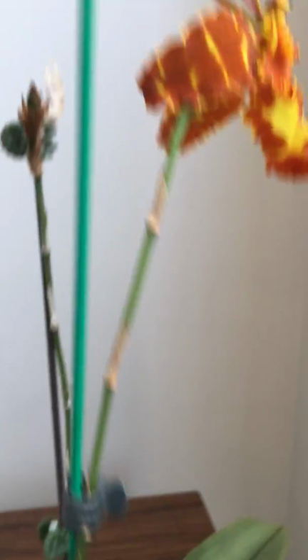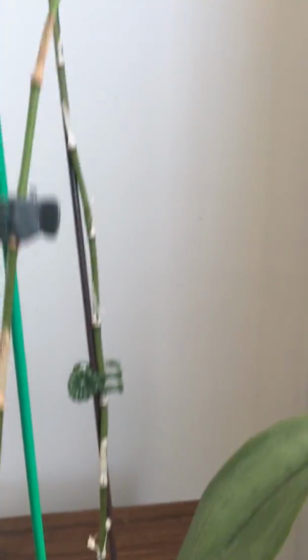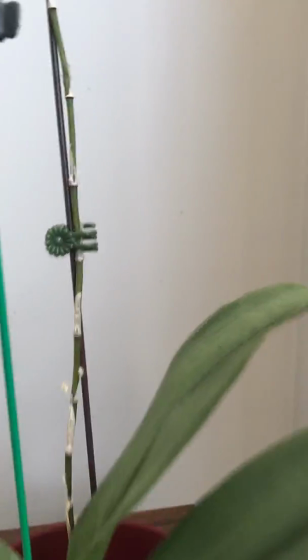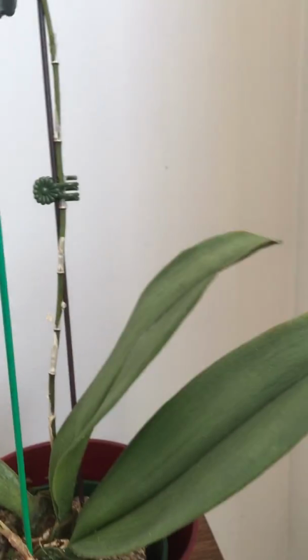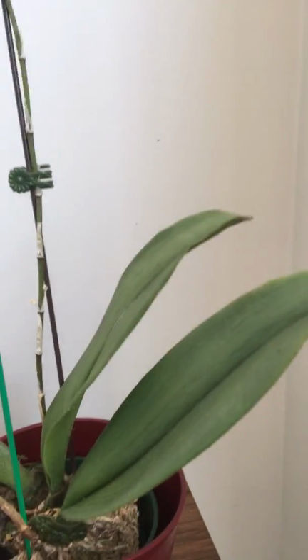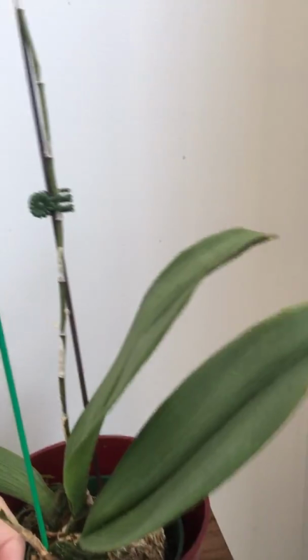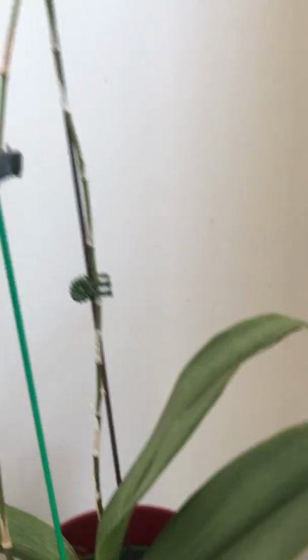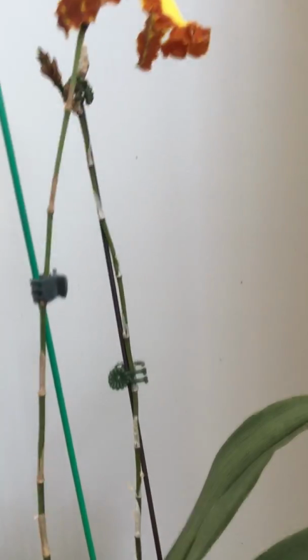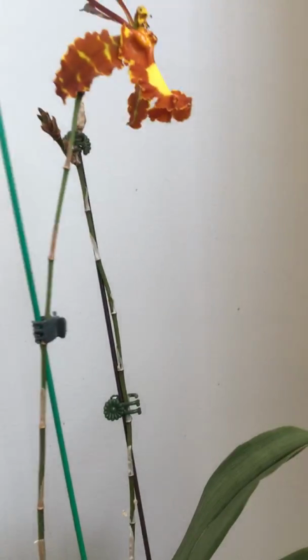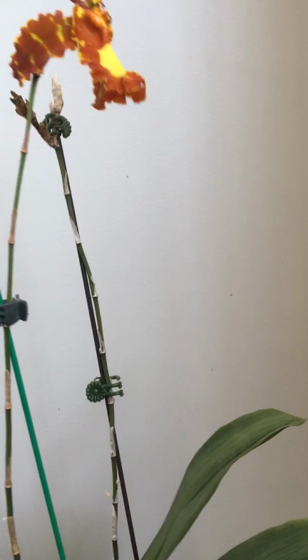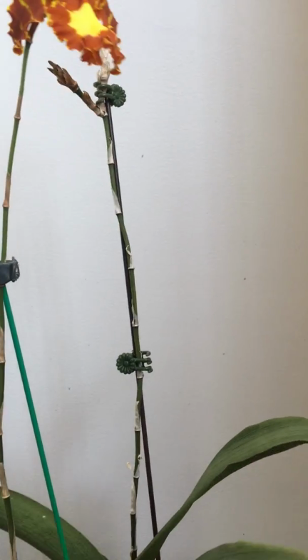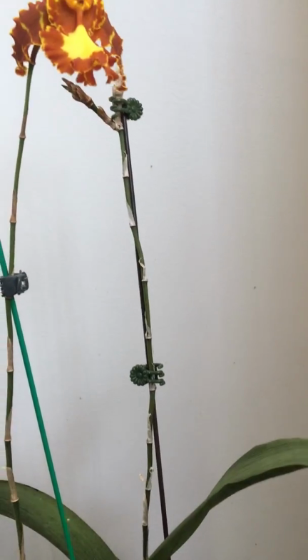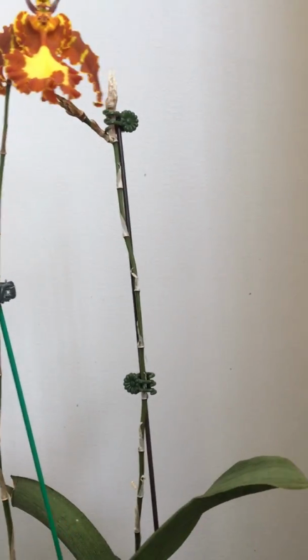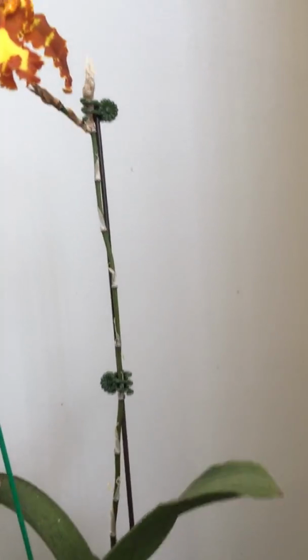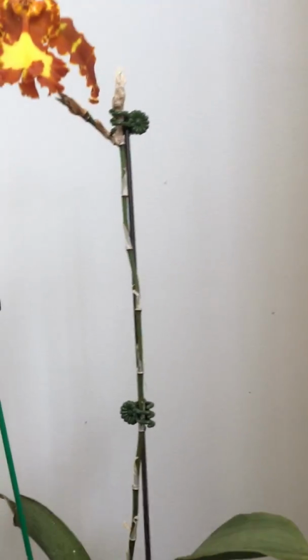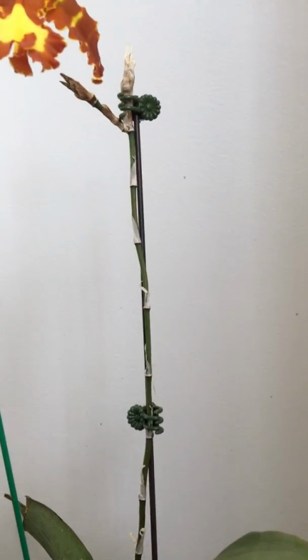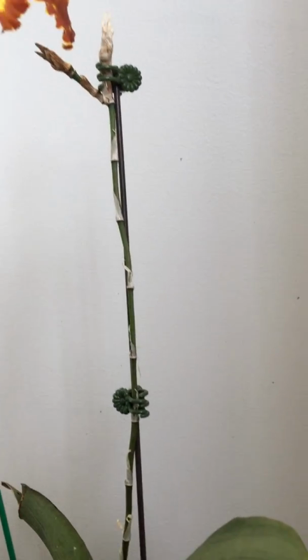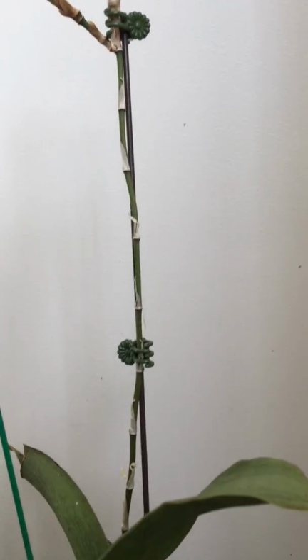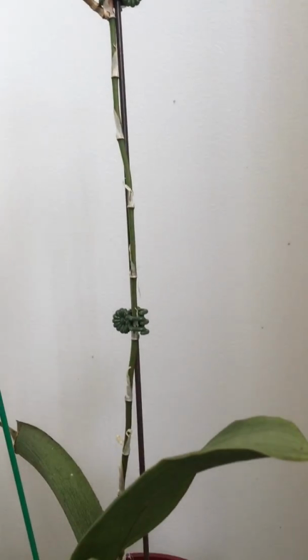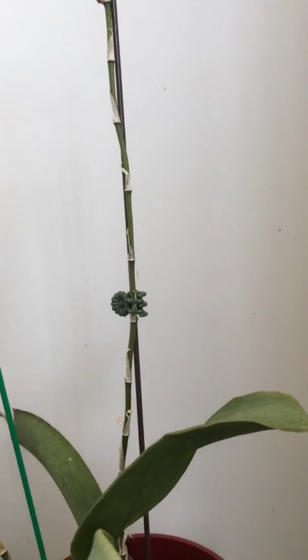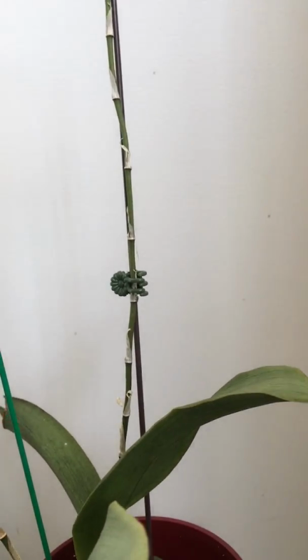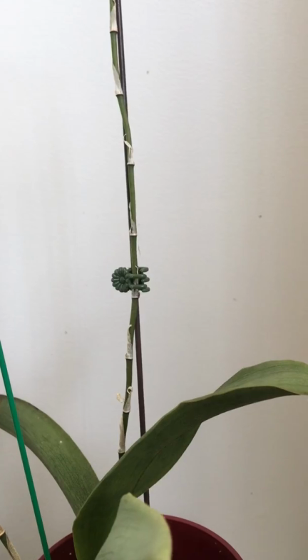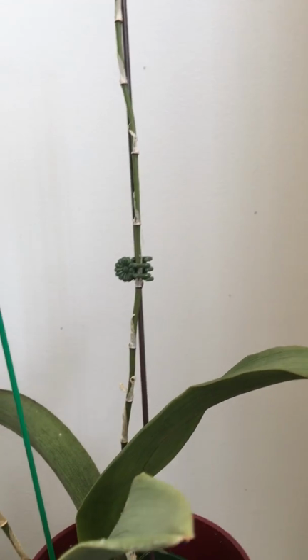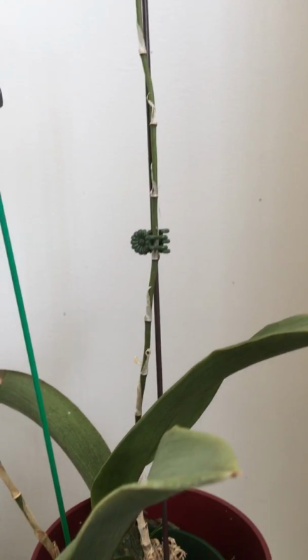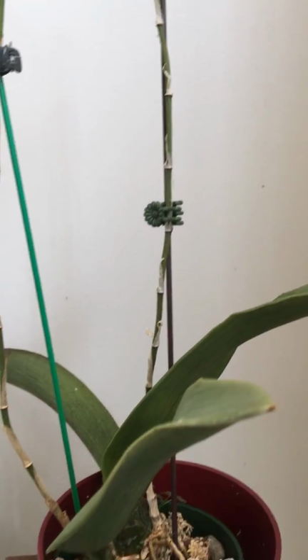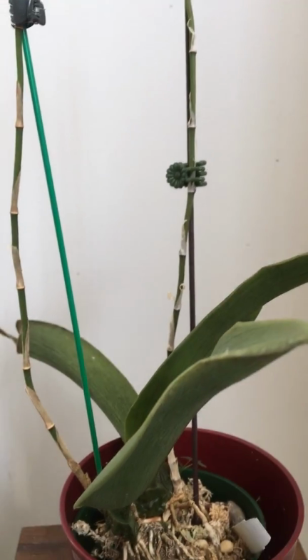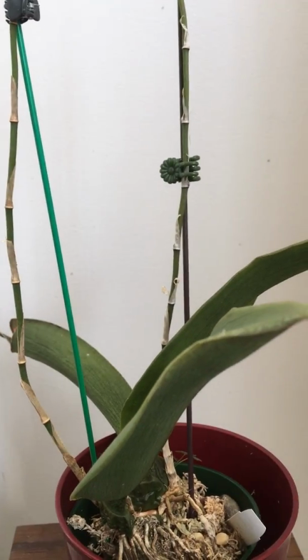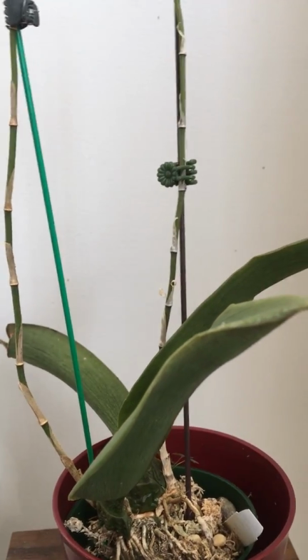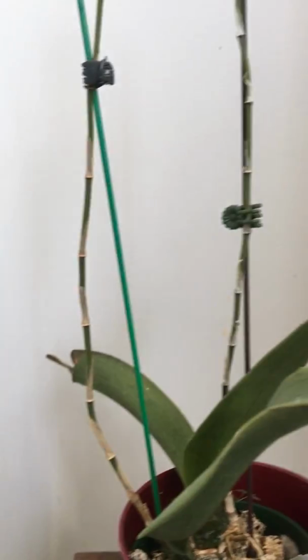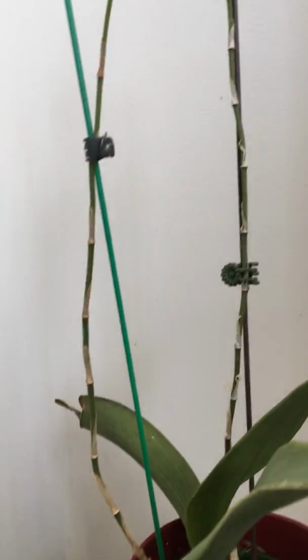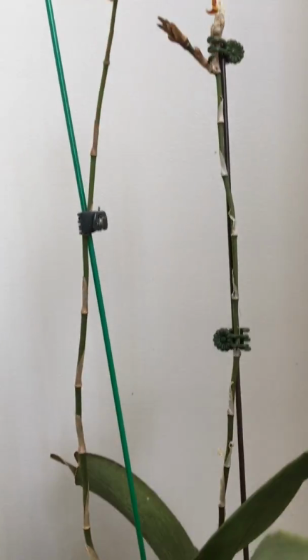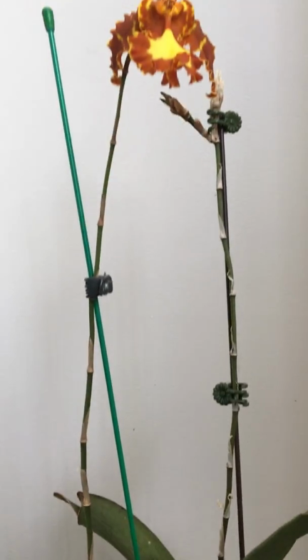But in order to save the plant's energy, I think I'm just going to cut that spike over here. I want to make sure it has enough energy because I don't want this thing to bloom itself to death.